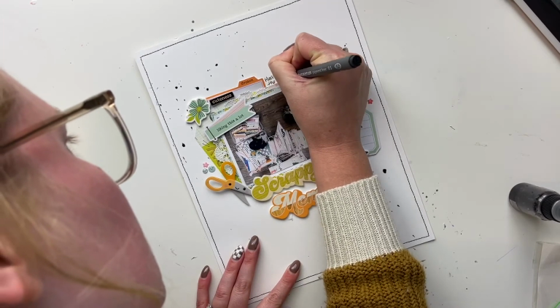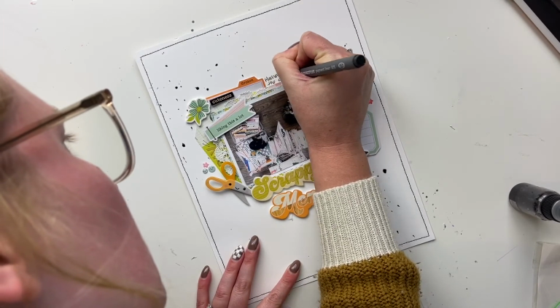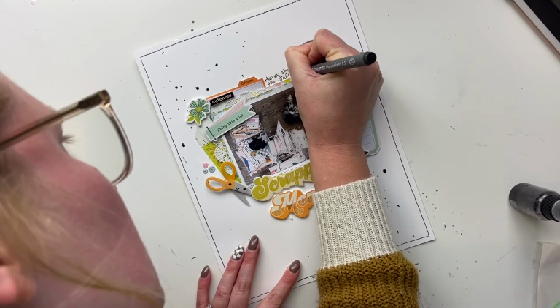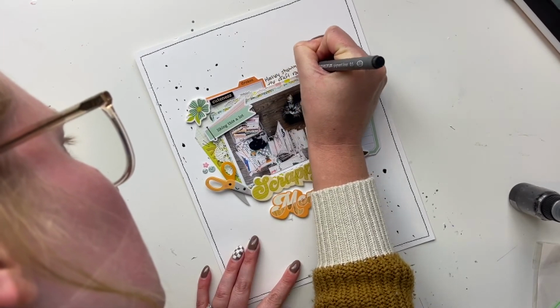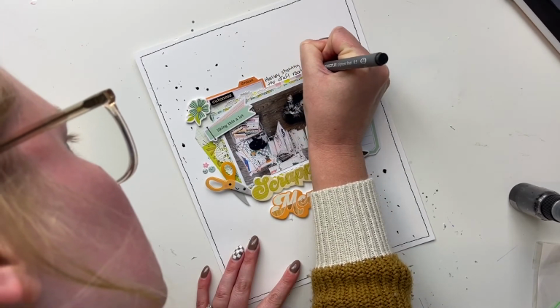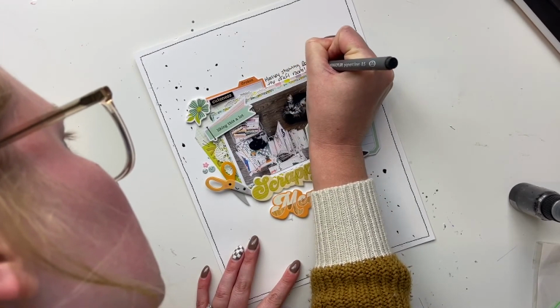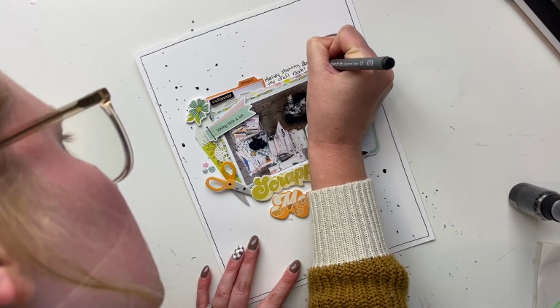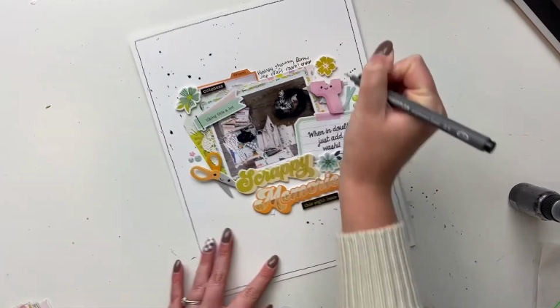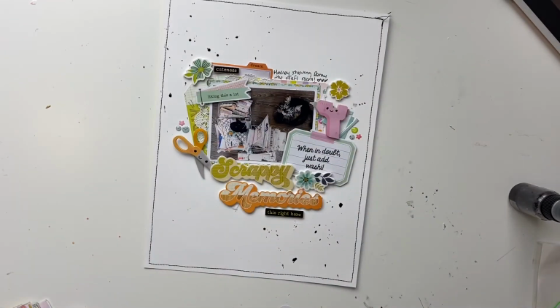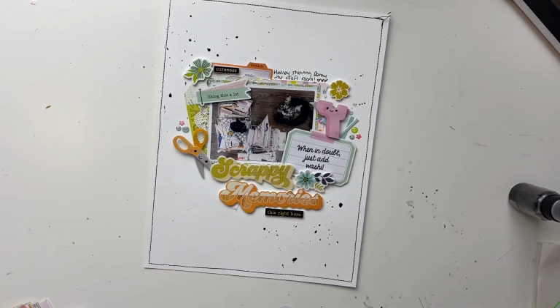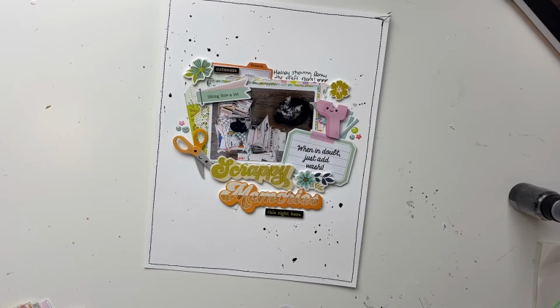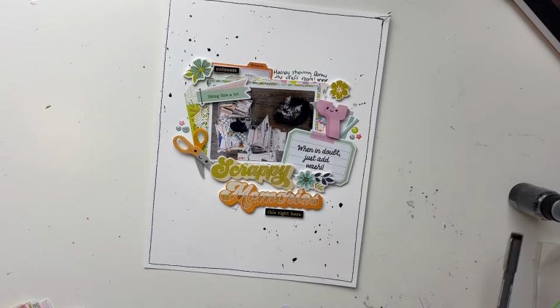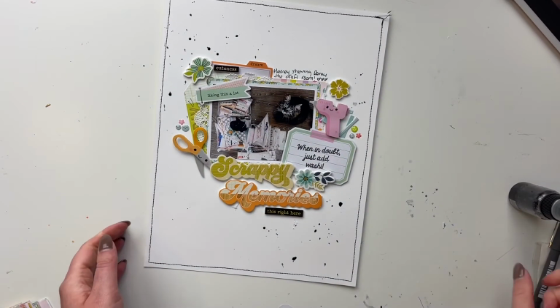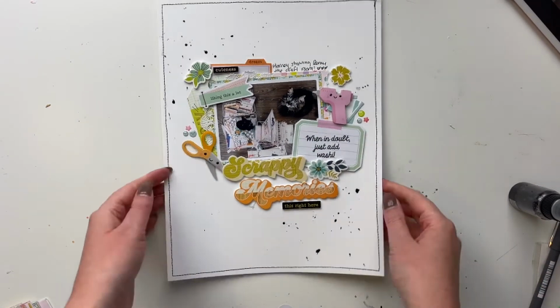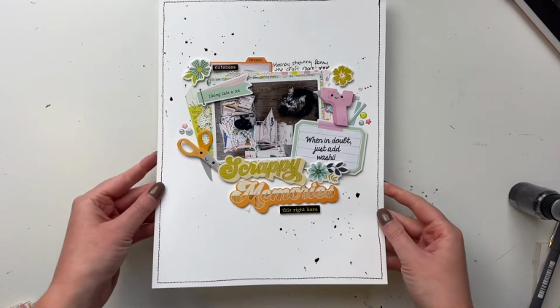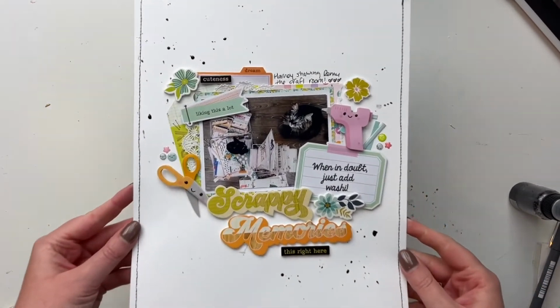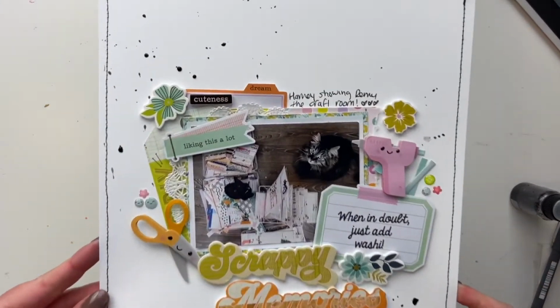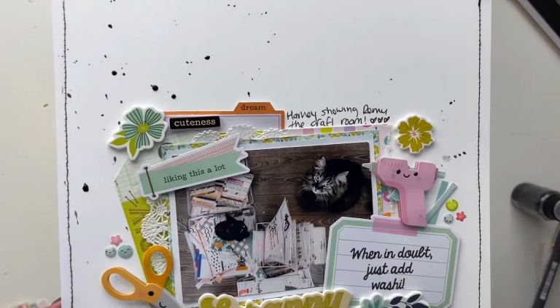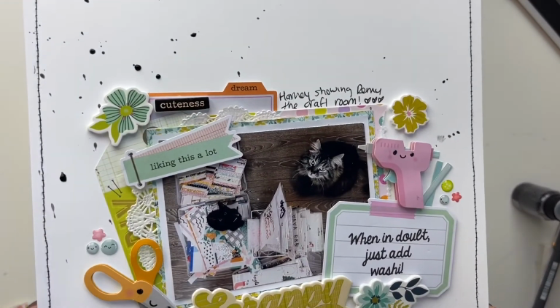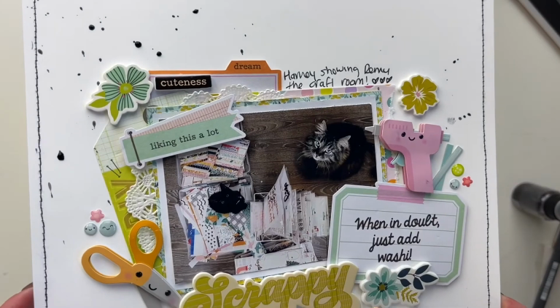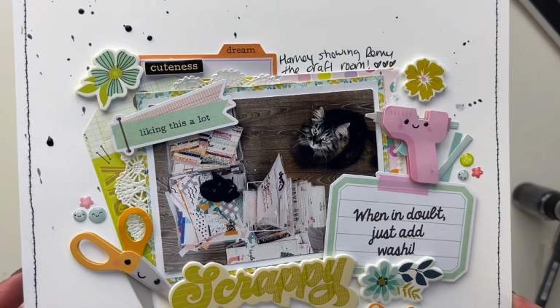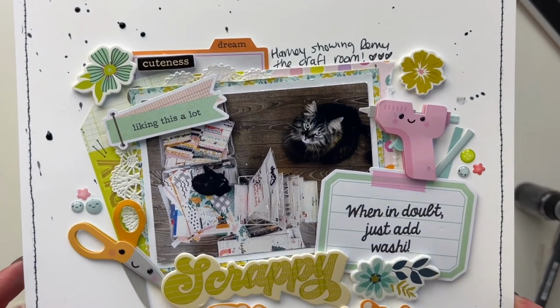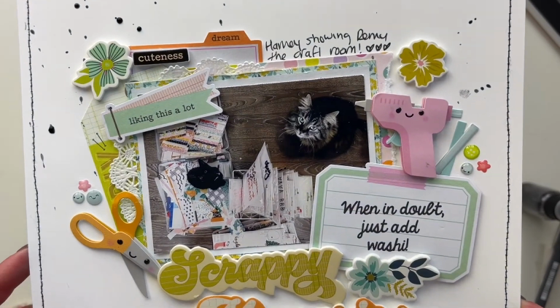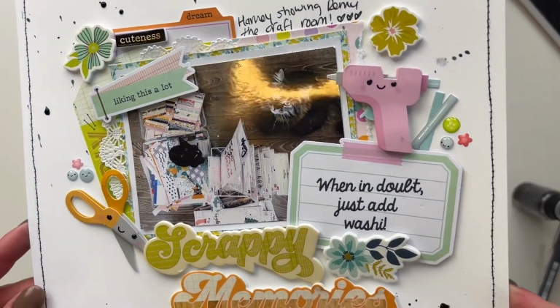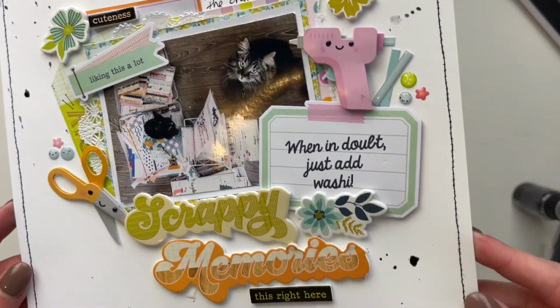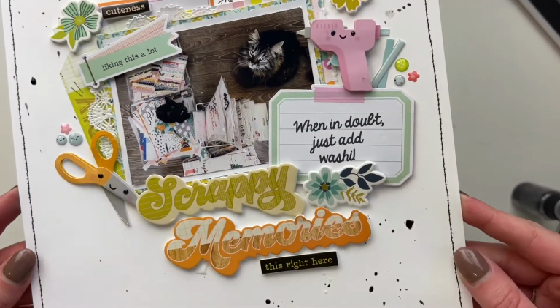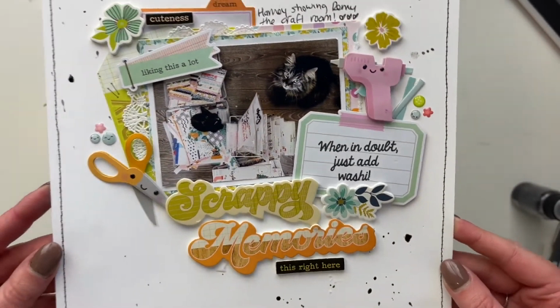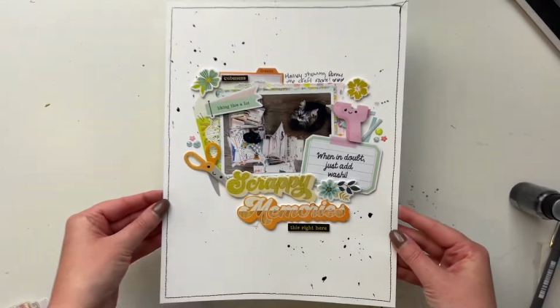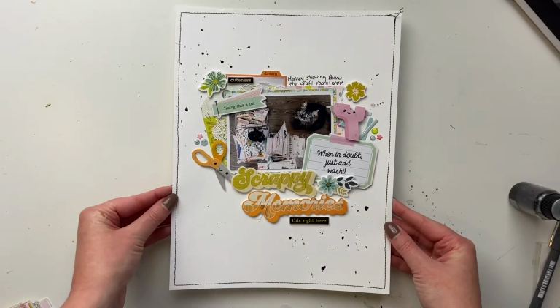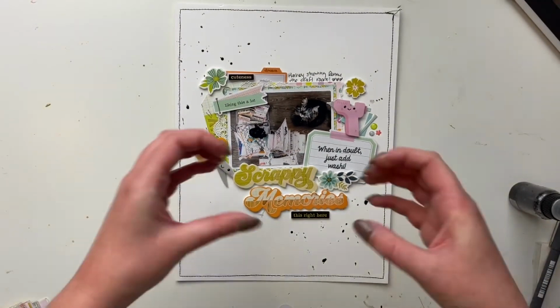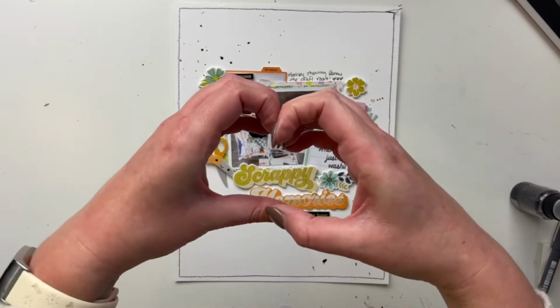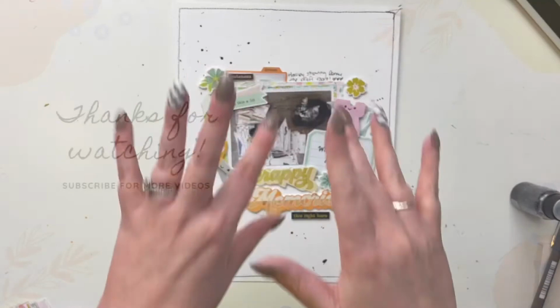Those puffy word stickers as well — and I'm going to do just a quick sentence of journaling. I felt like I needed to fill in that spot, though it could have been fine without it too. That is it, and I love how it turned out! Let me know what you think in the comments below, and thank you all so much for watching — have a great day!